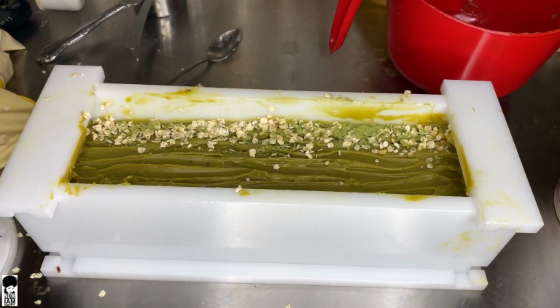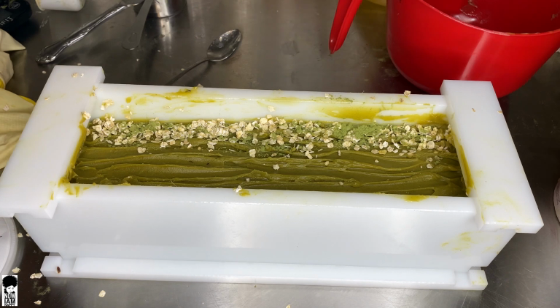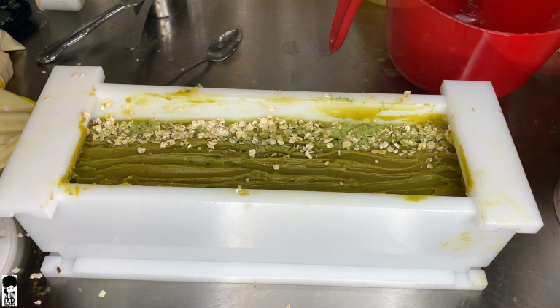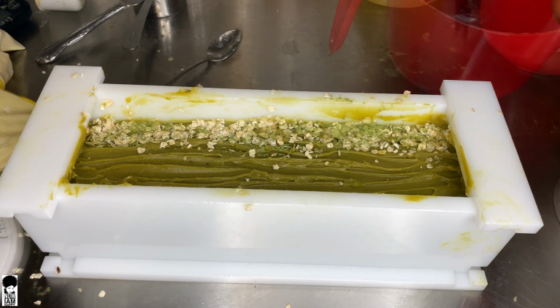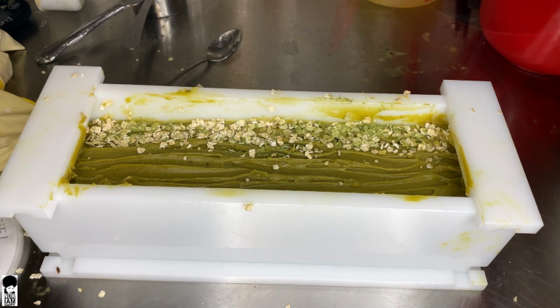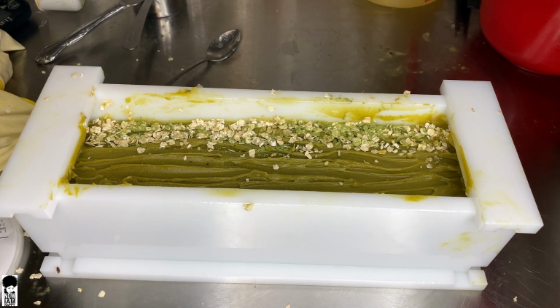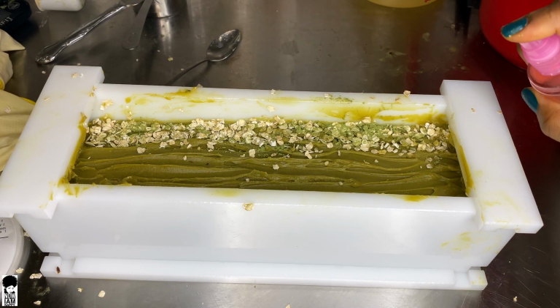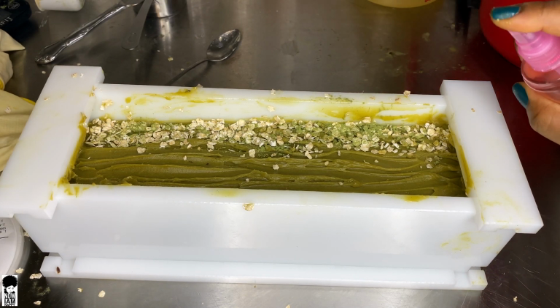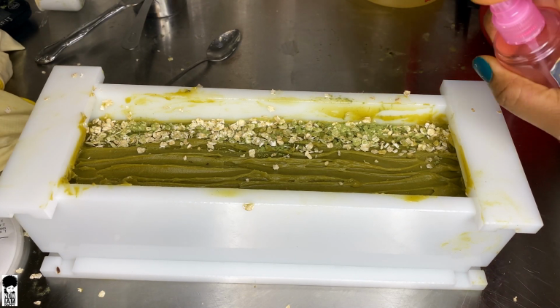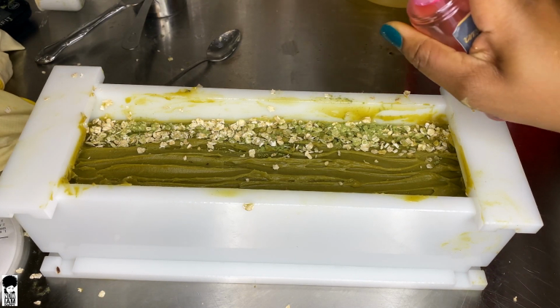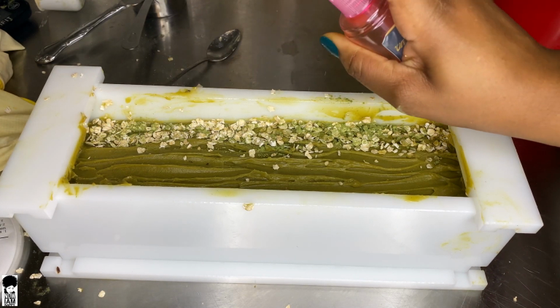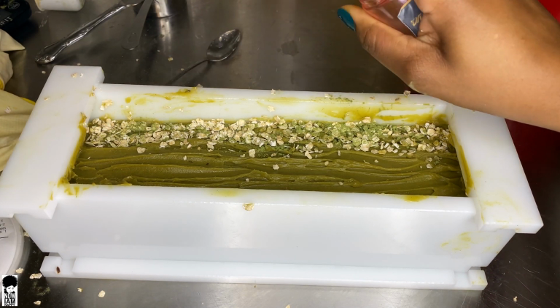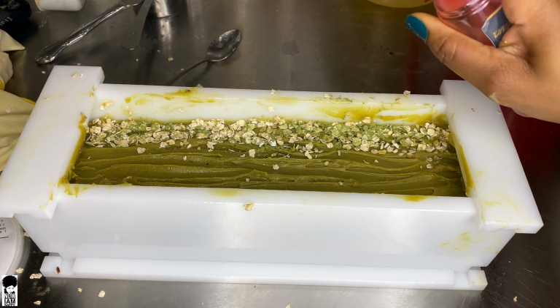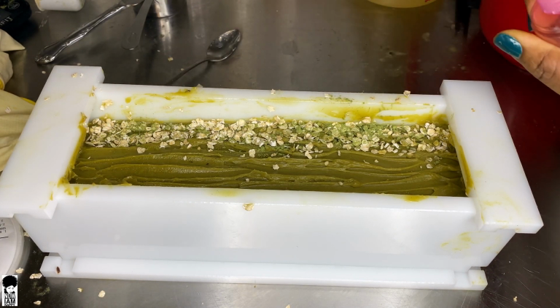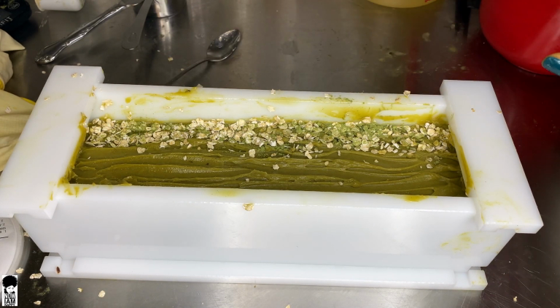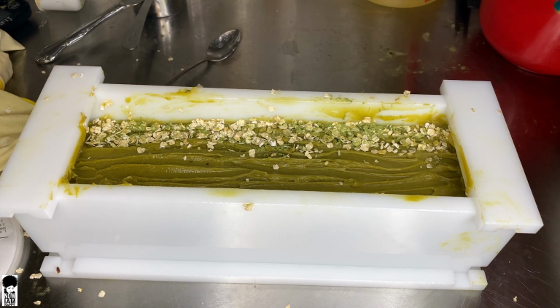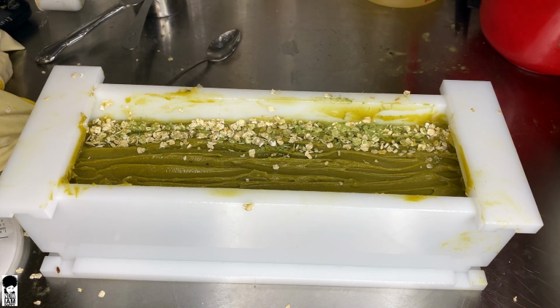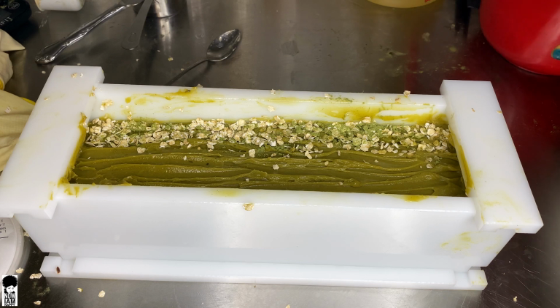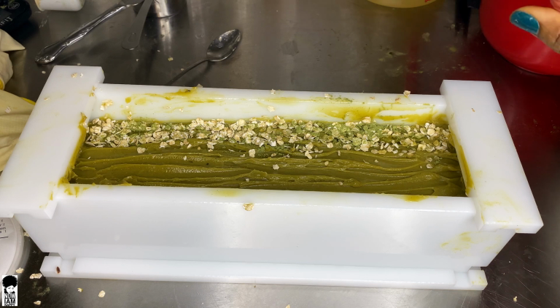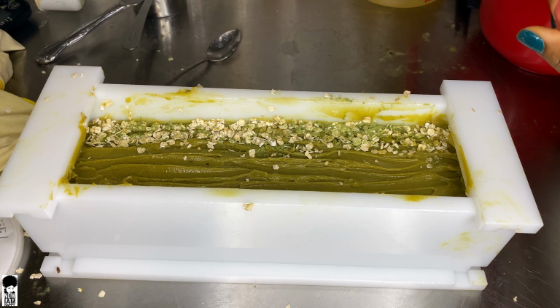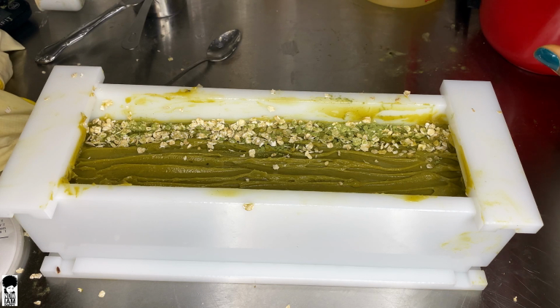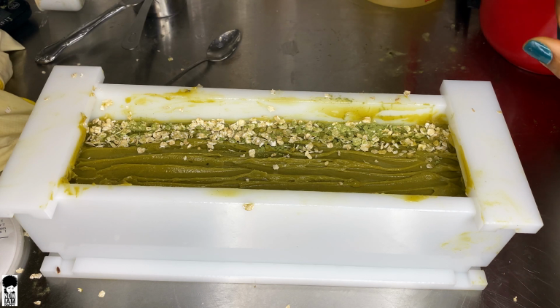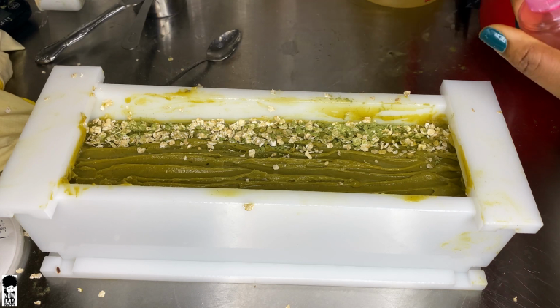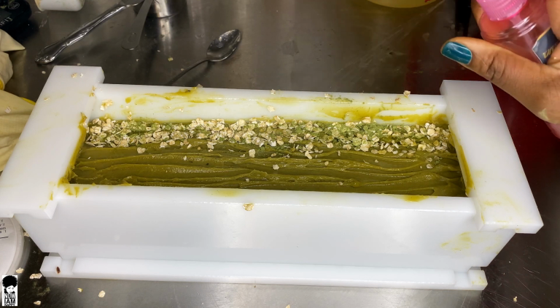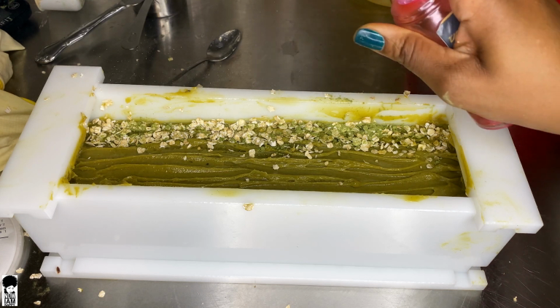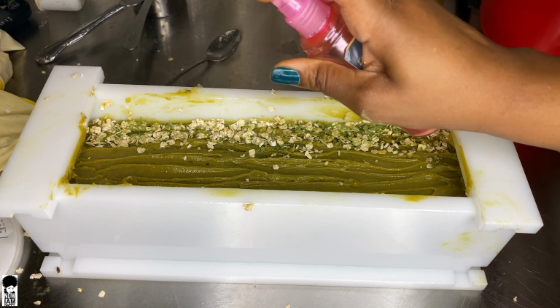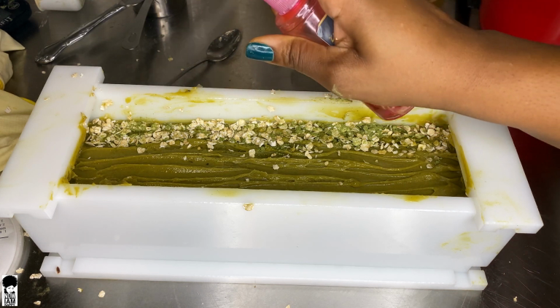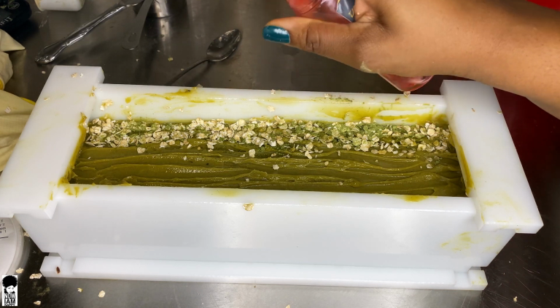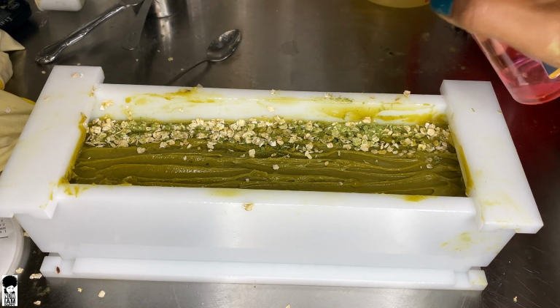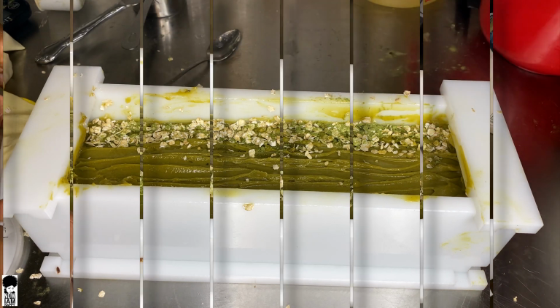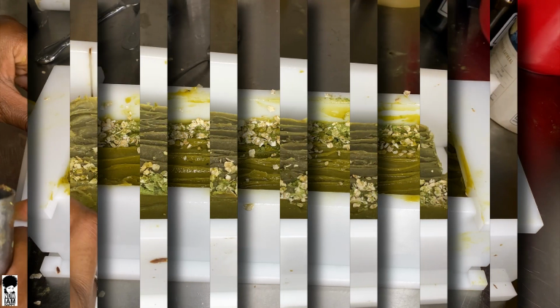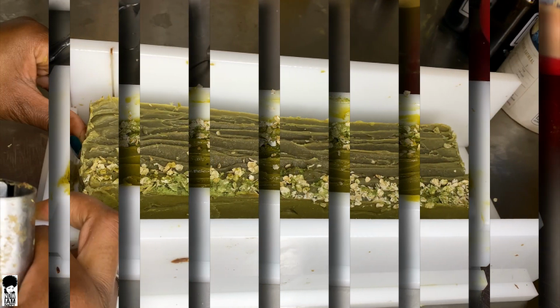Finally, we're going to spritz this with alcohol. We do this to prevent soda ash on top. Then we're going to cover this and set it to the side for about 24 hours before cutting.